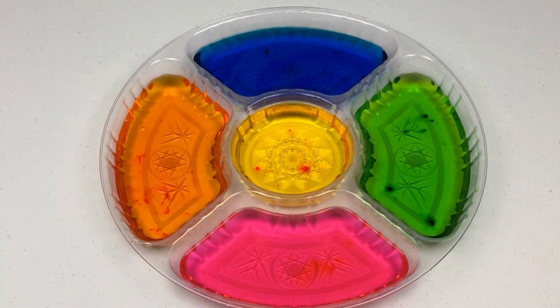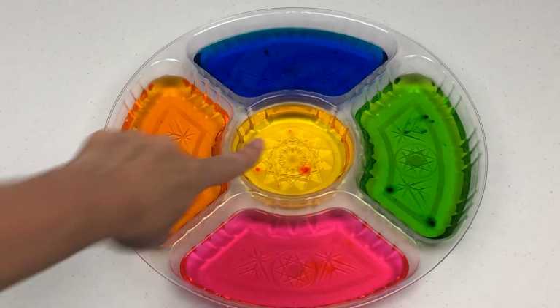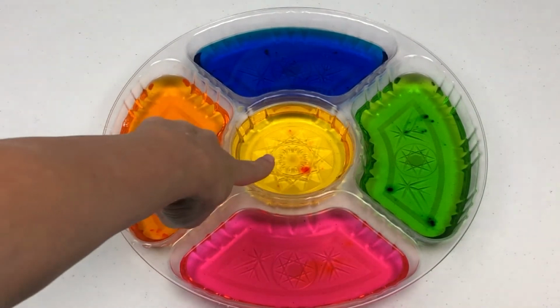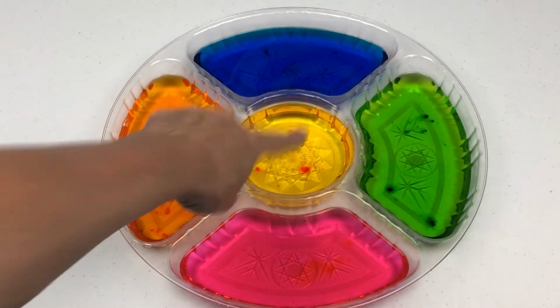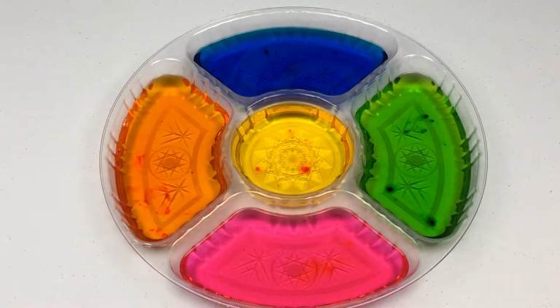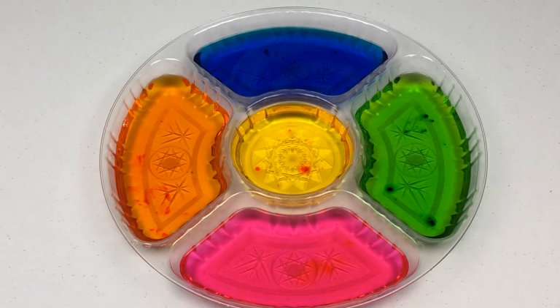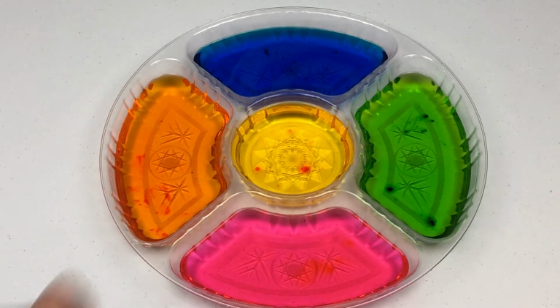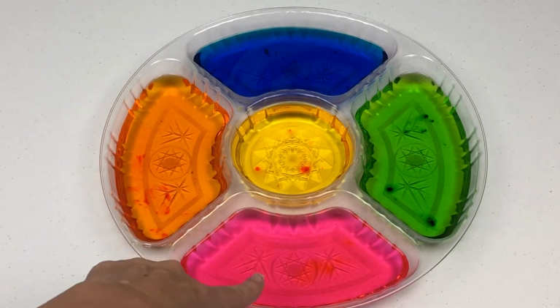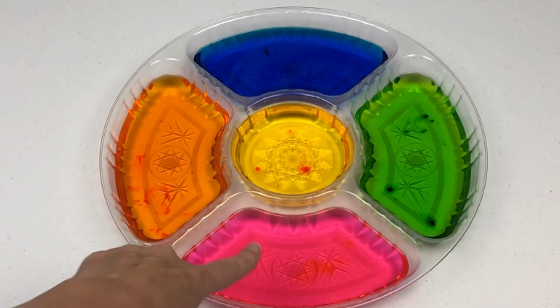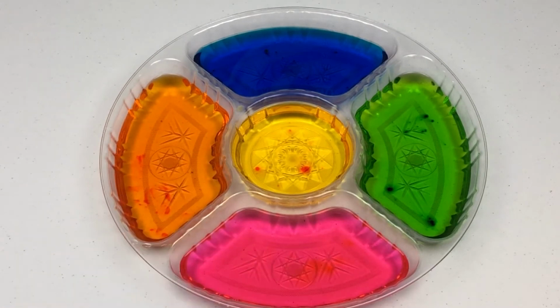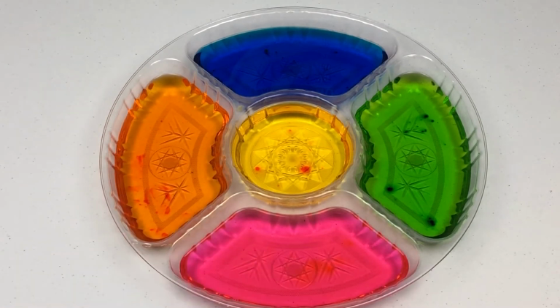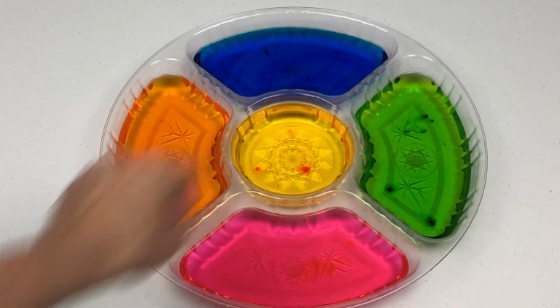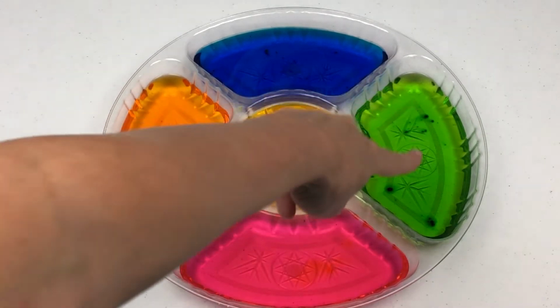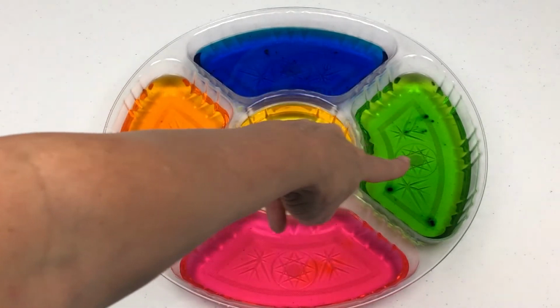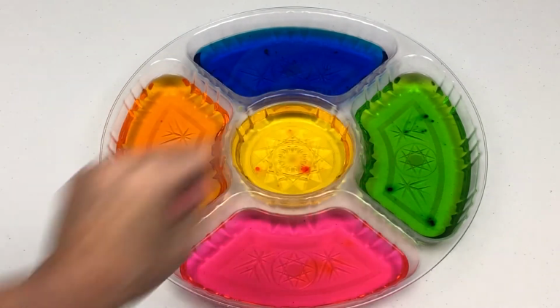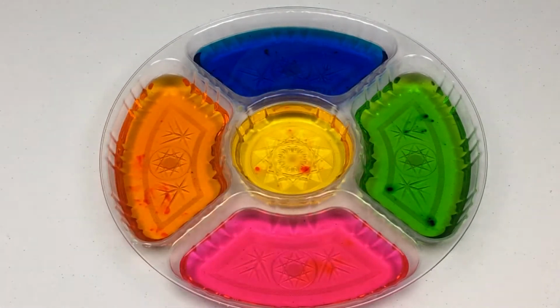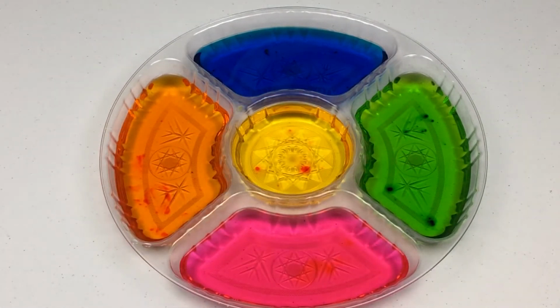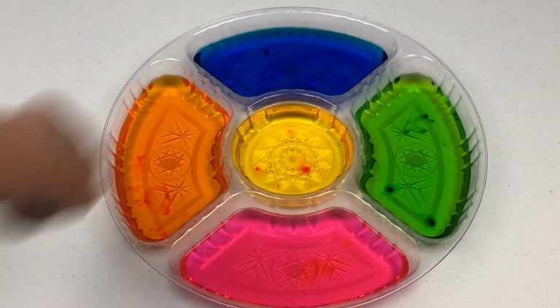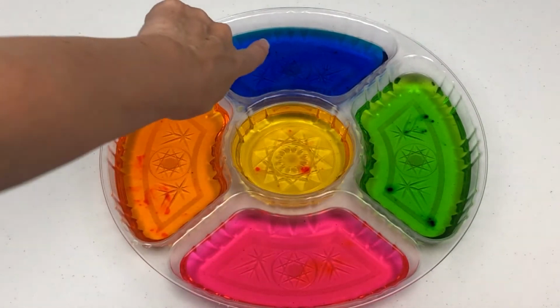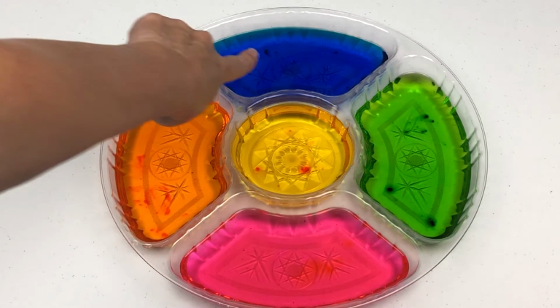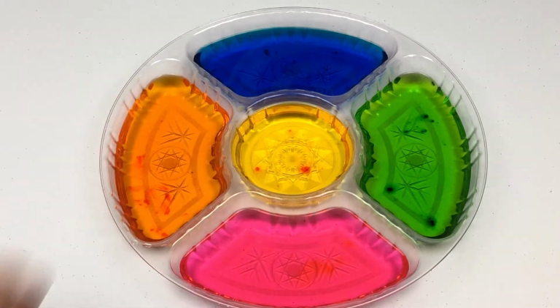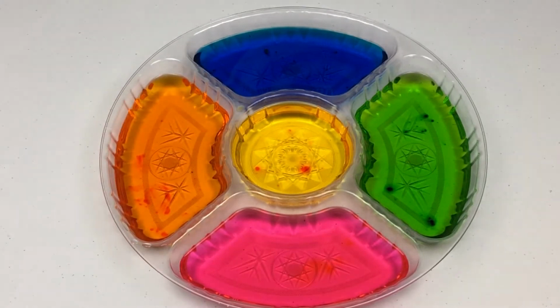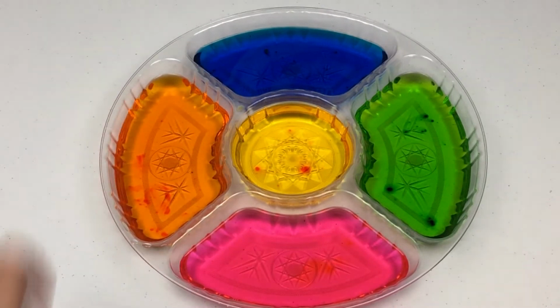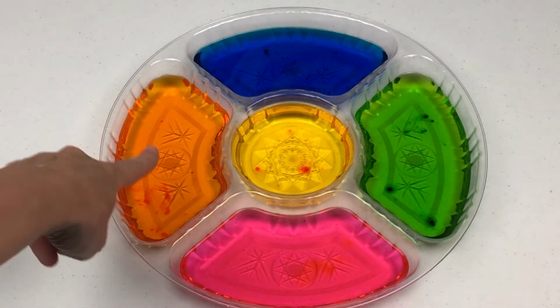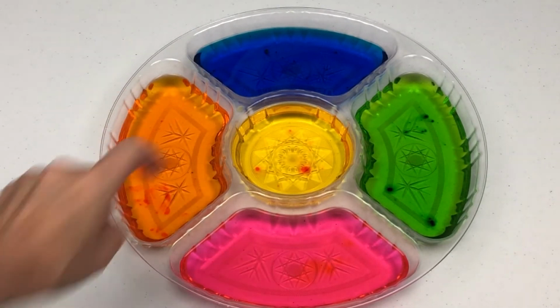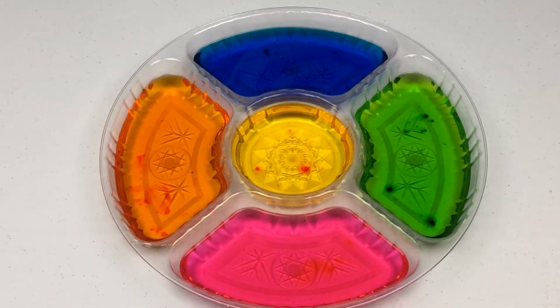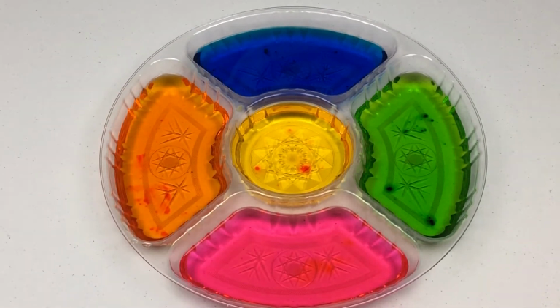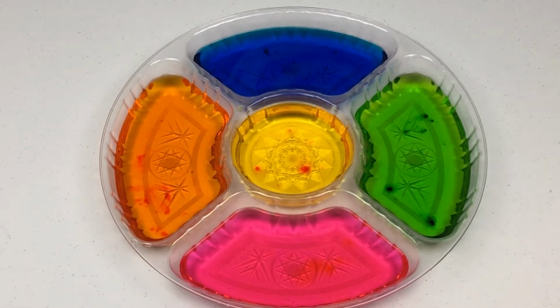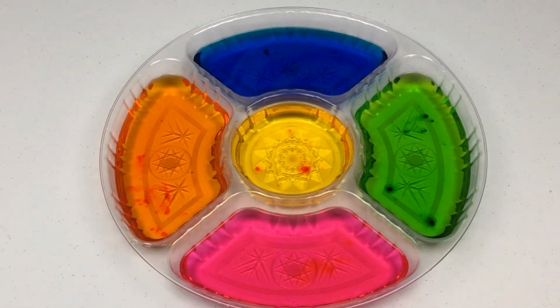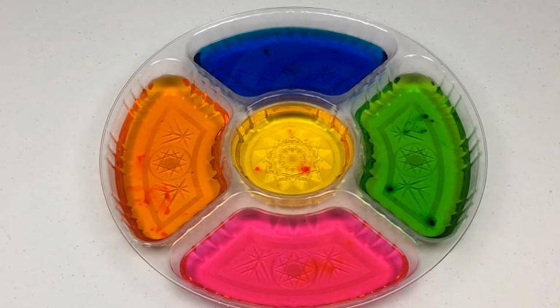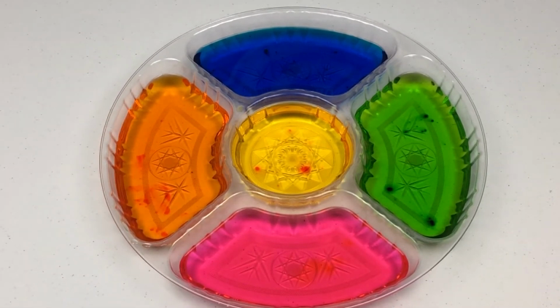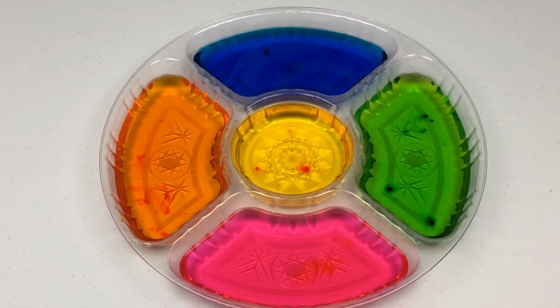Yellow, pink, green, blue, and orange. What great colors!